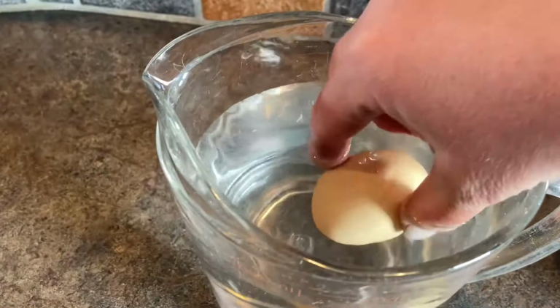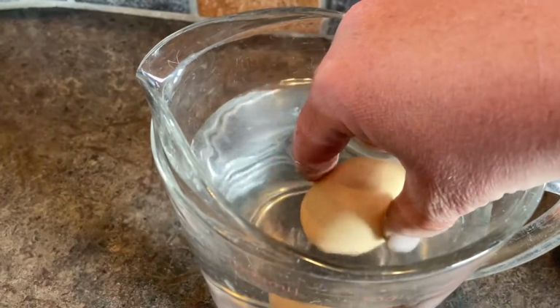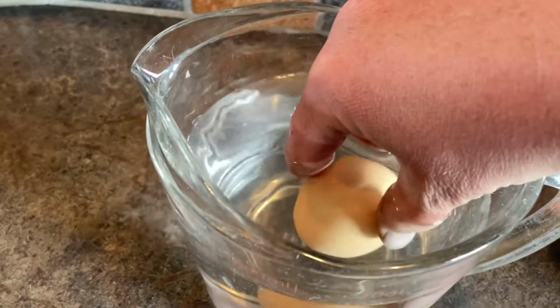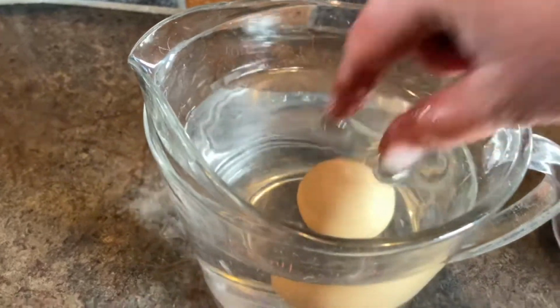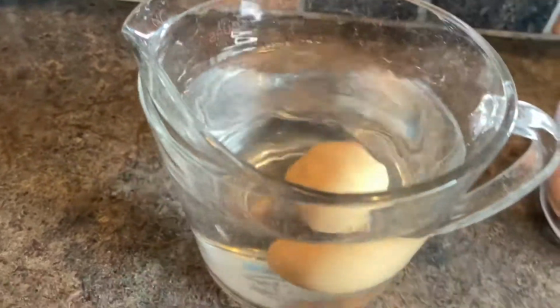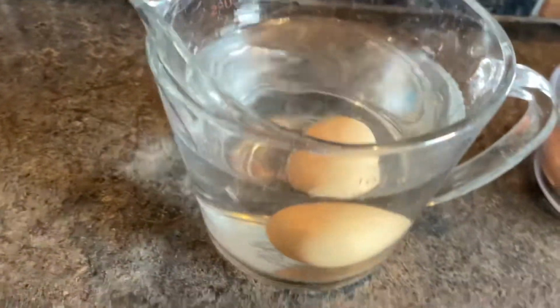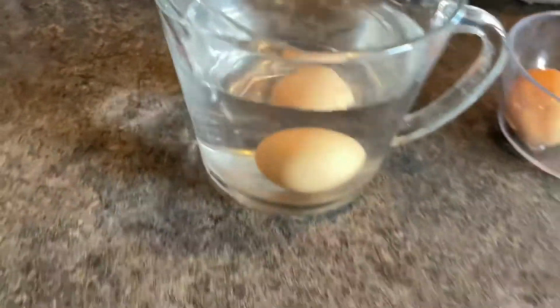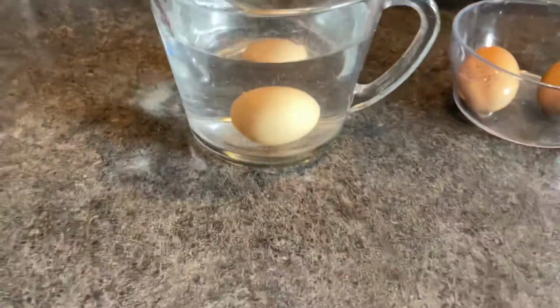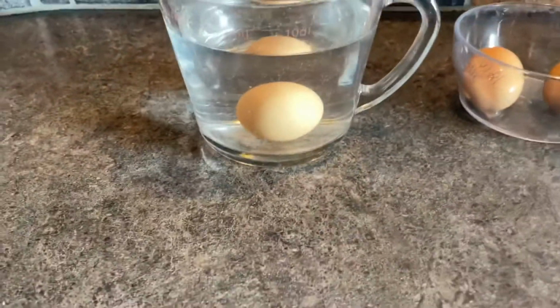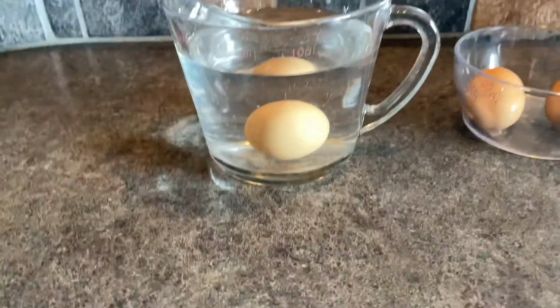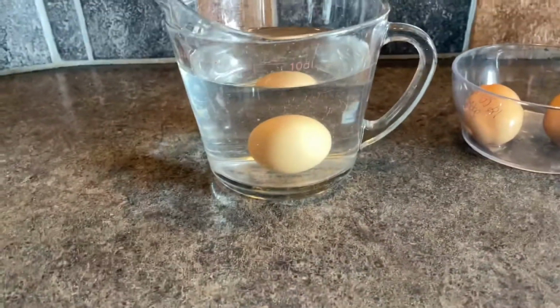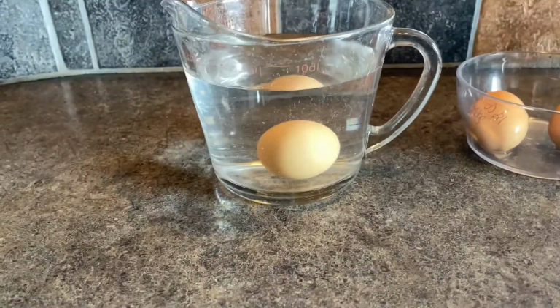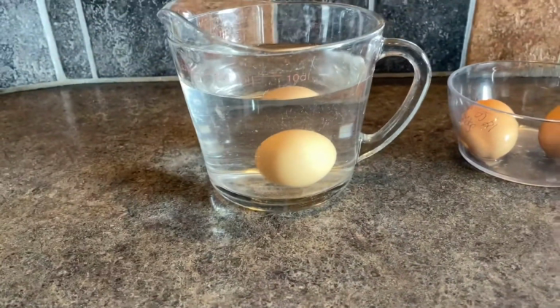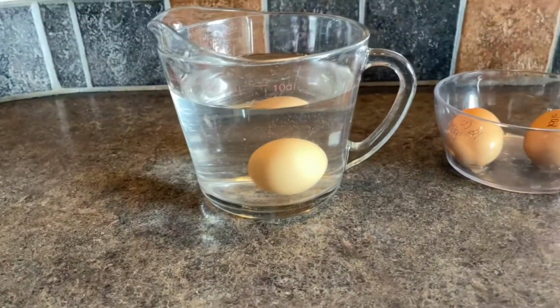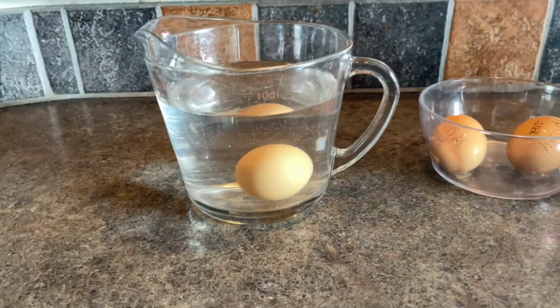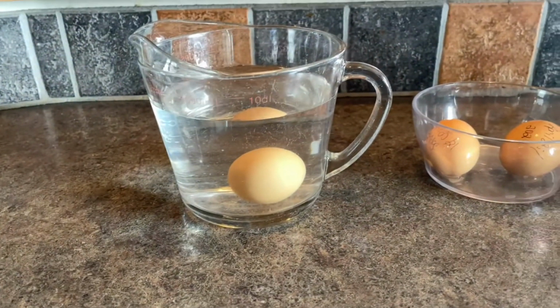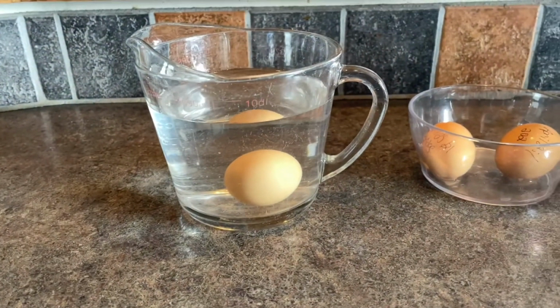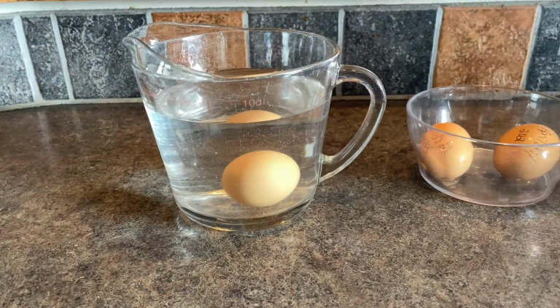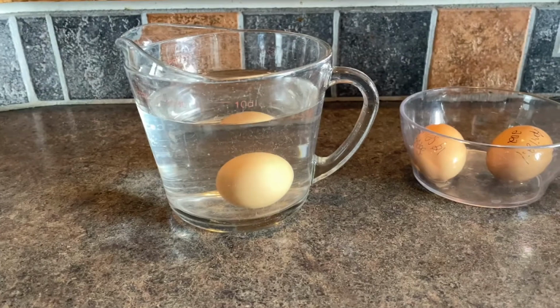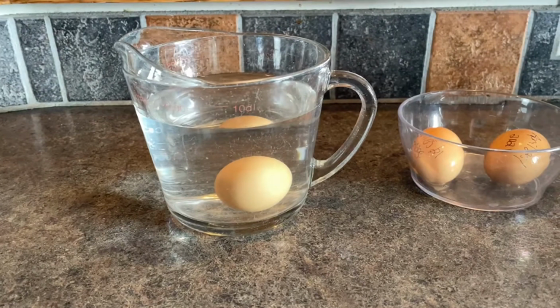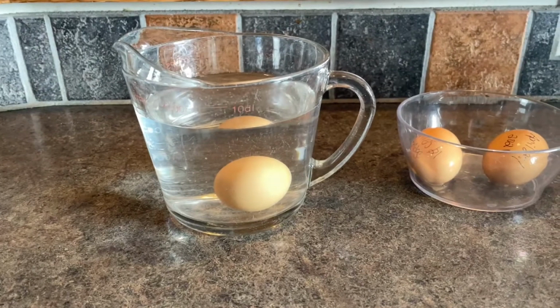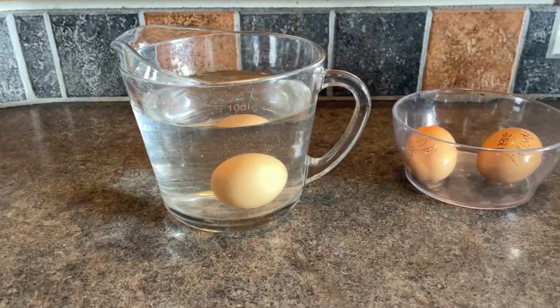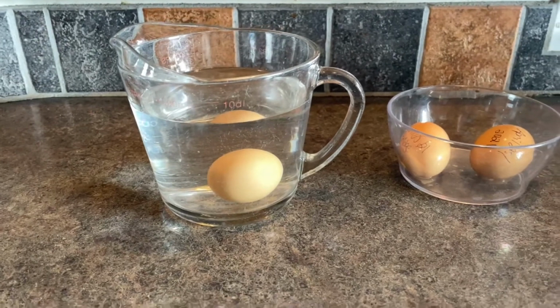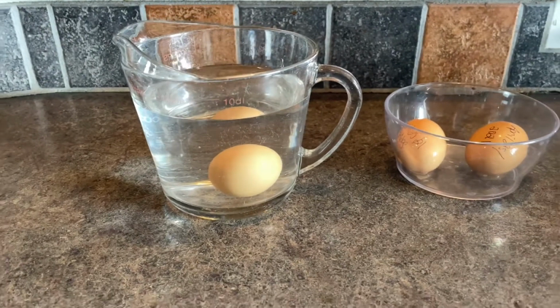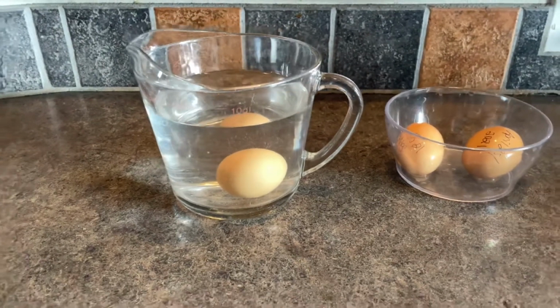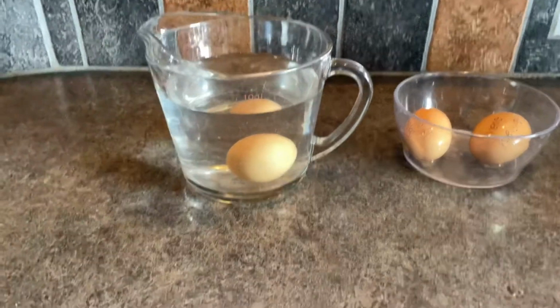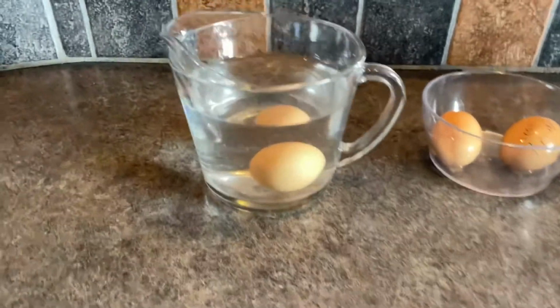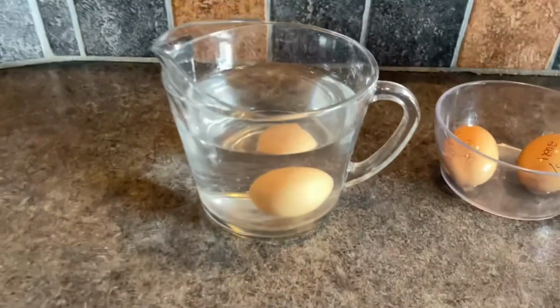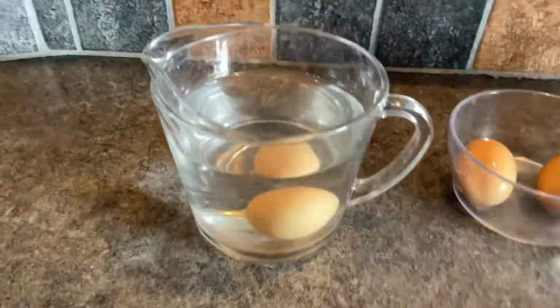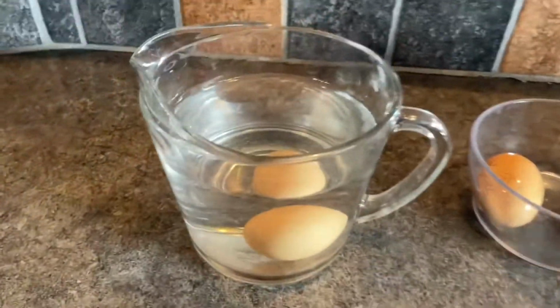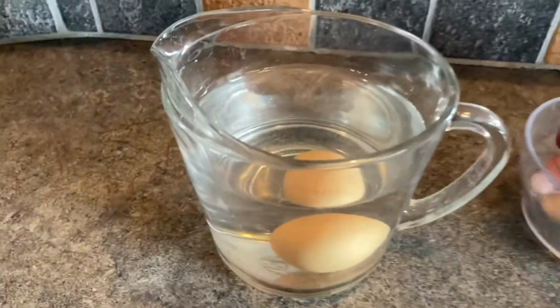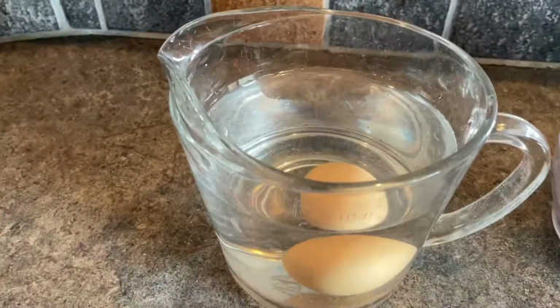This is a fresh egg that I just got this morning. See how it's laying down nicely at the bottom of the container of water. Now that is what you want.